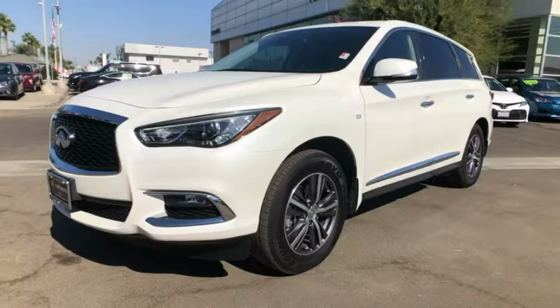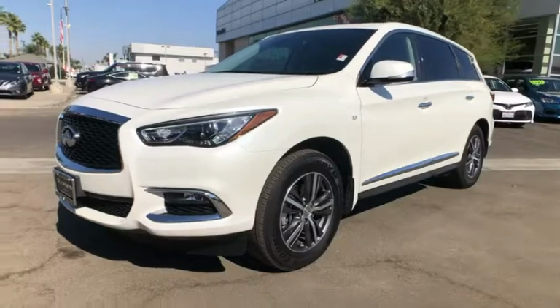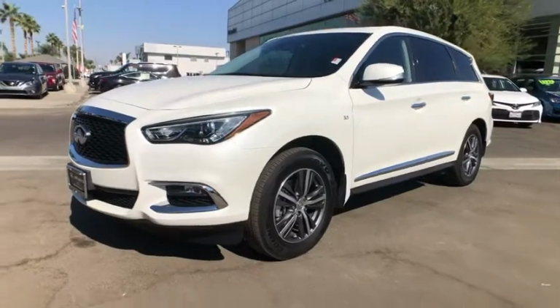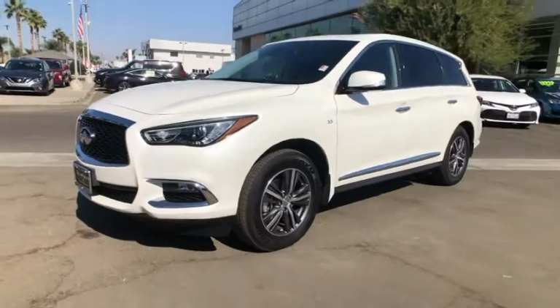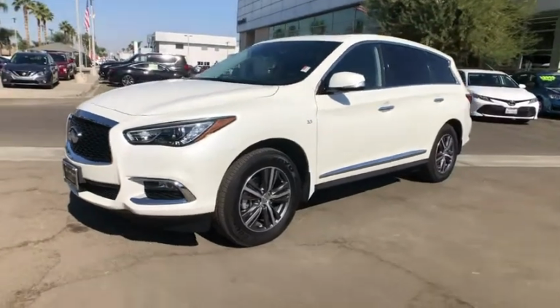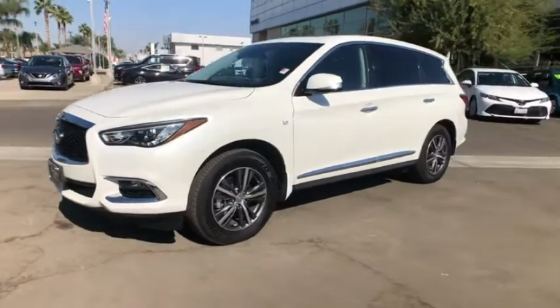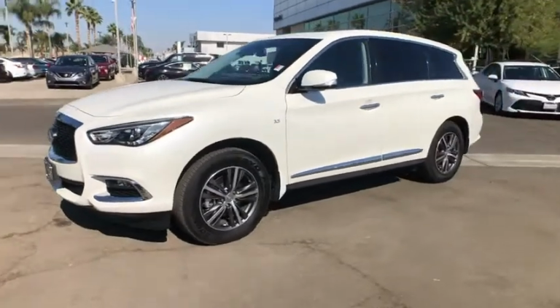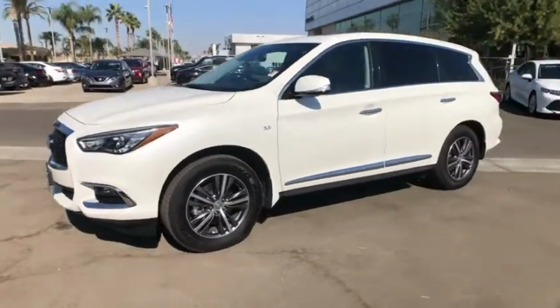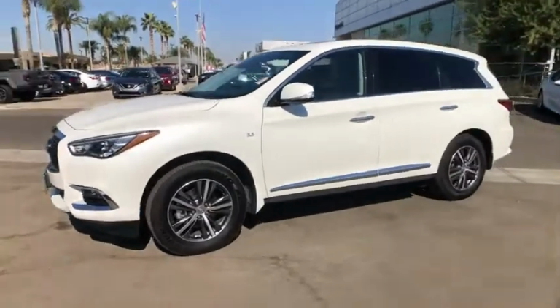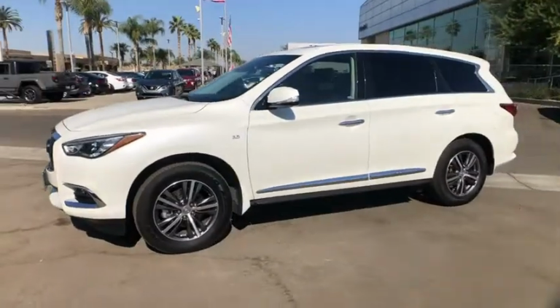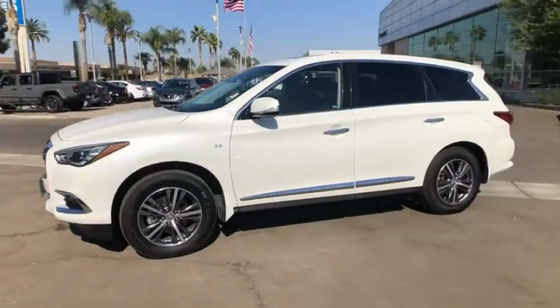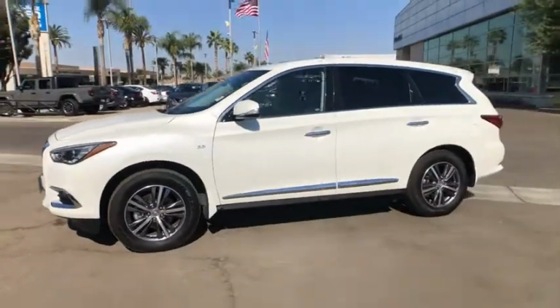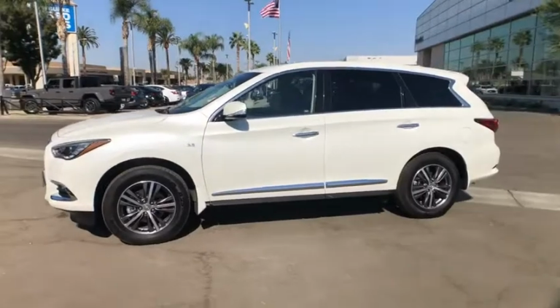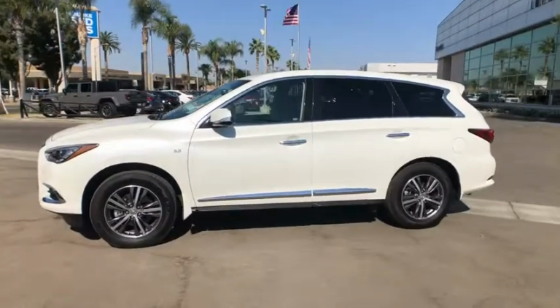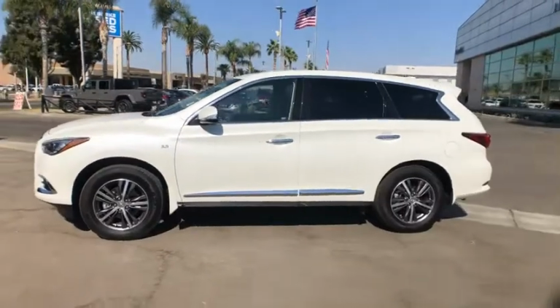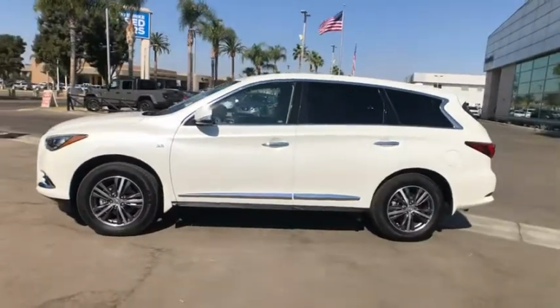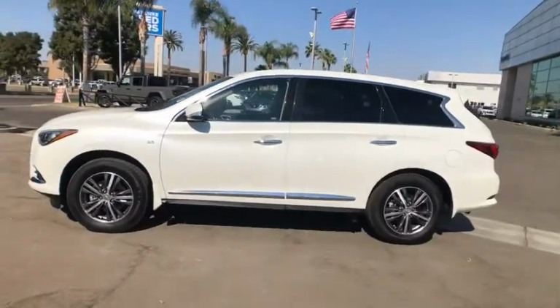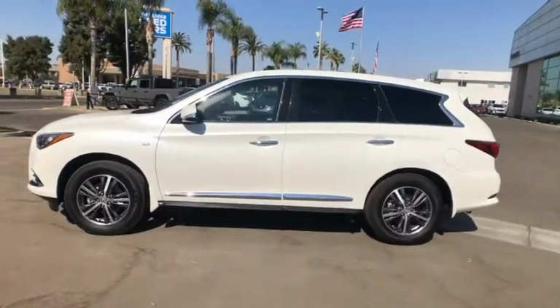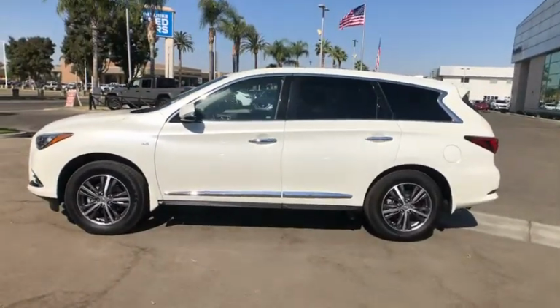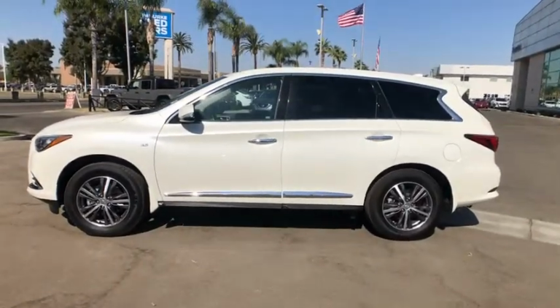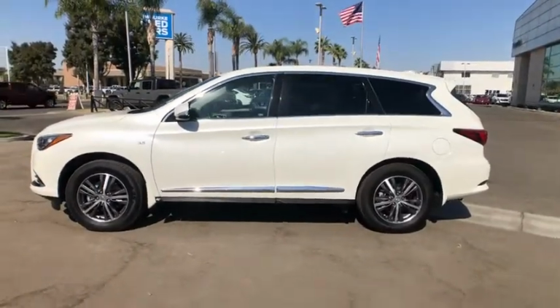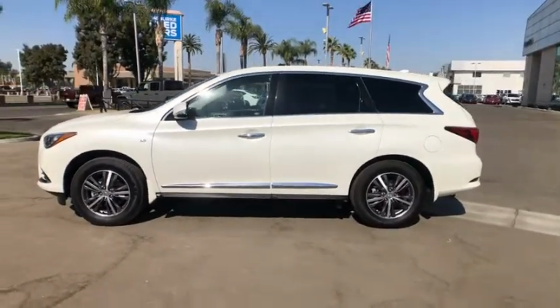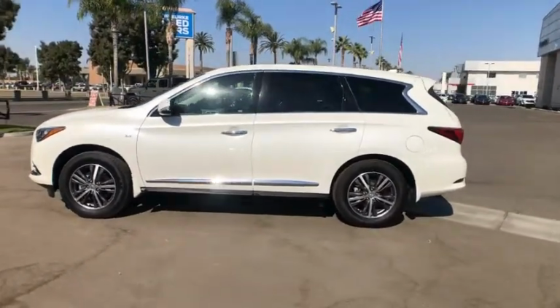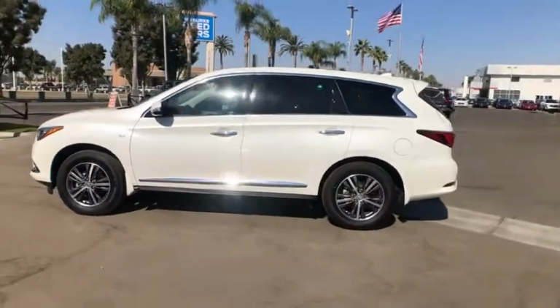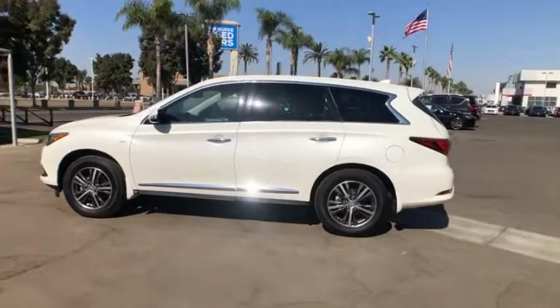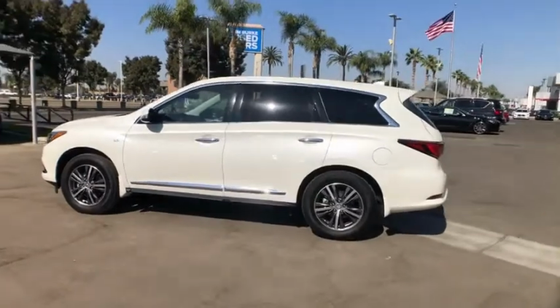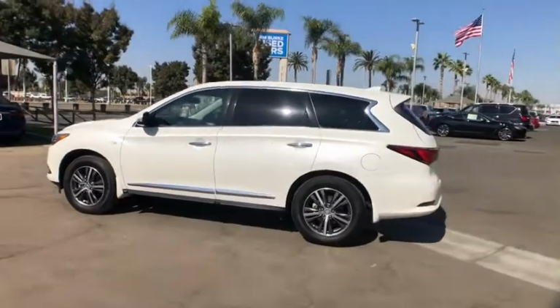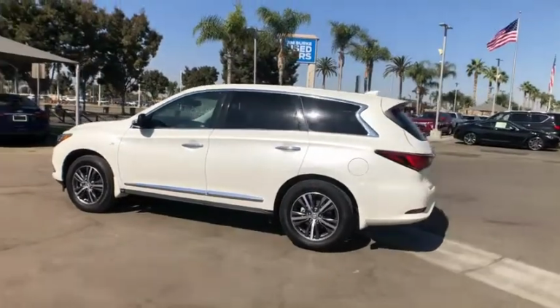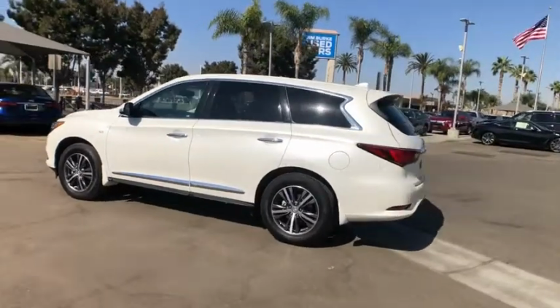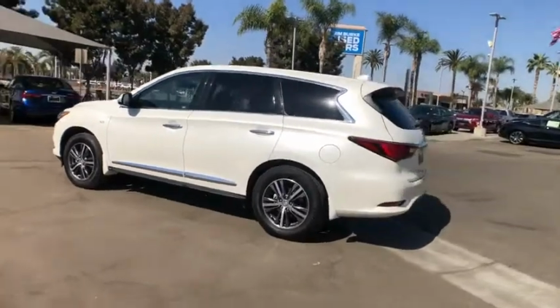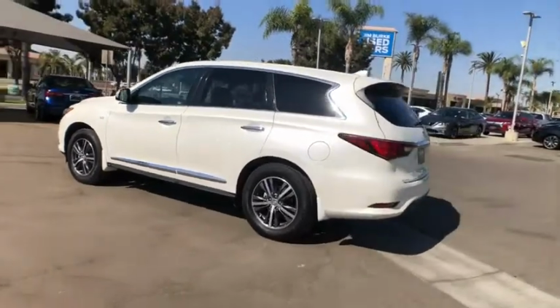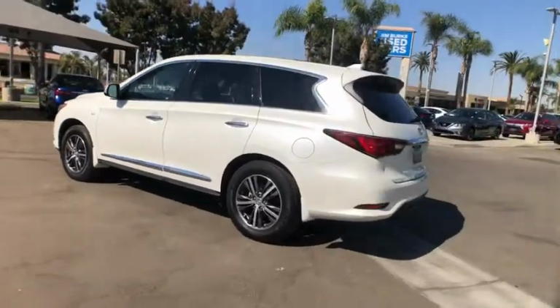Here is a wonderful 2019 Infiniti QX60. This vehicle is an outstanding buy with fewer than 10,000 miles on the odometer. Enjoy every adventure to the fullest in this safe and luxurious QX60.